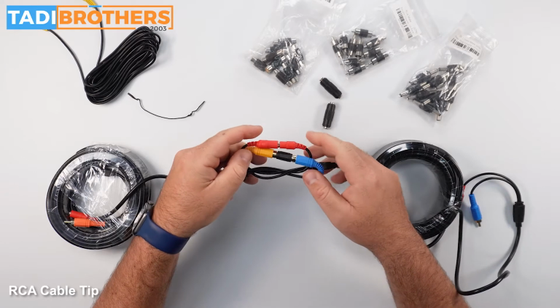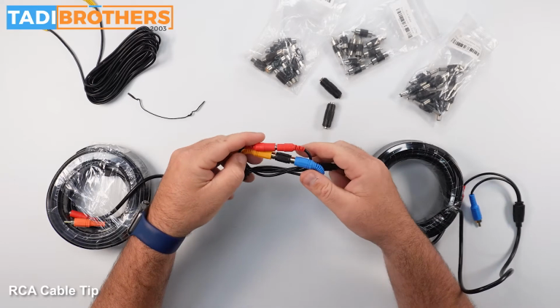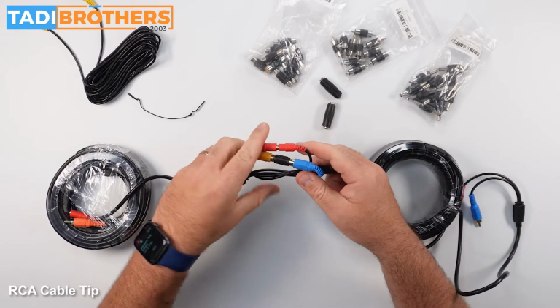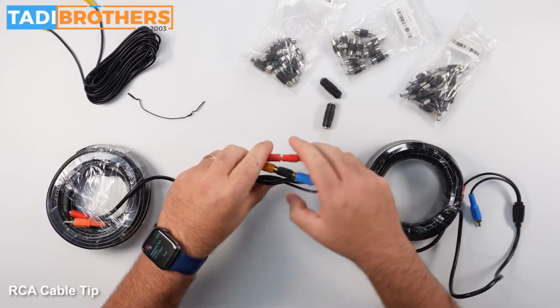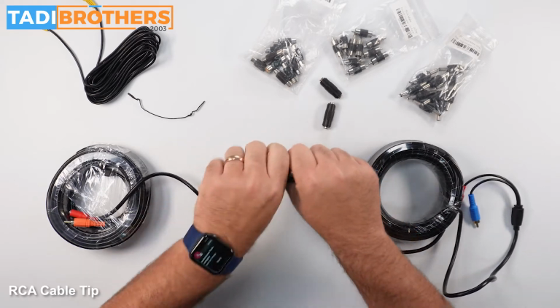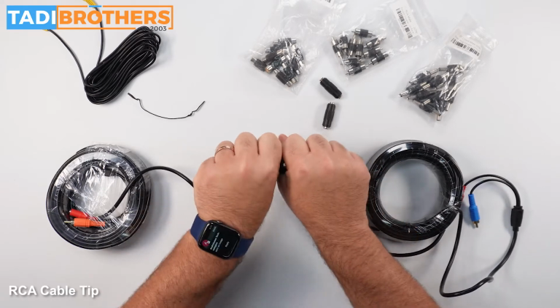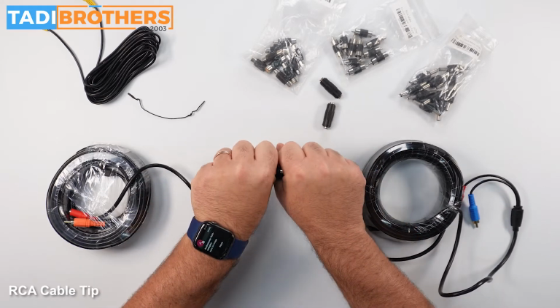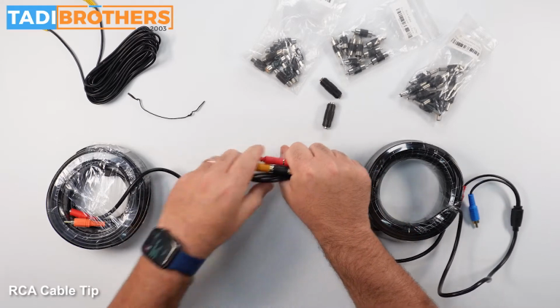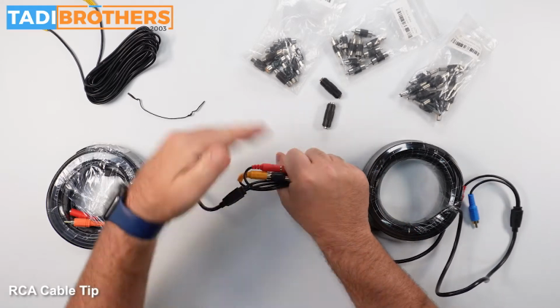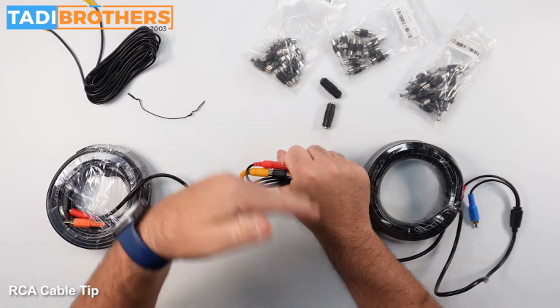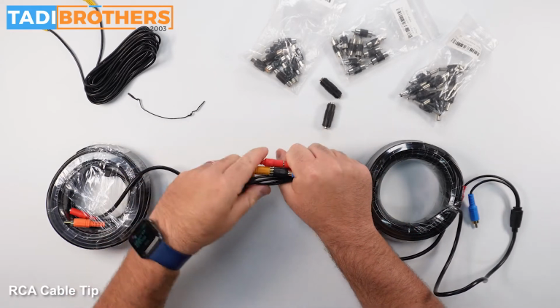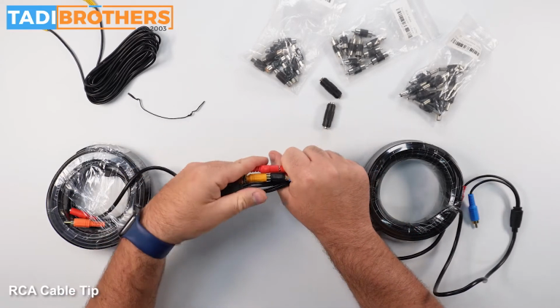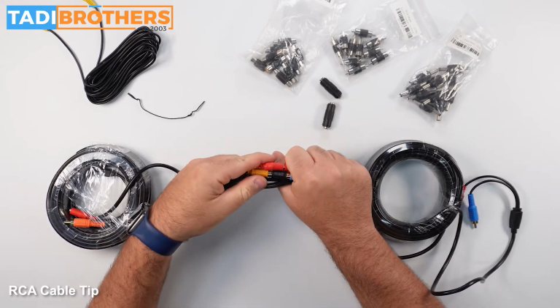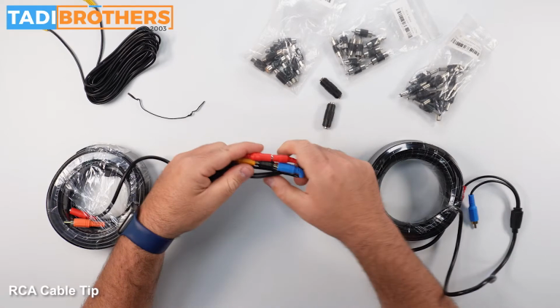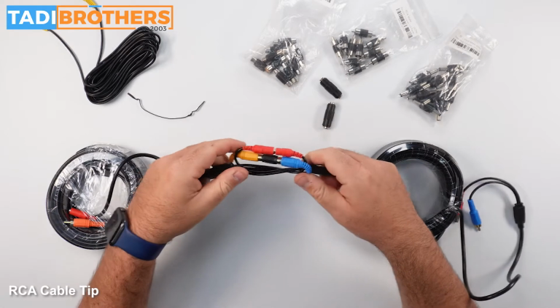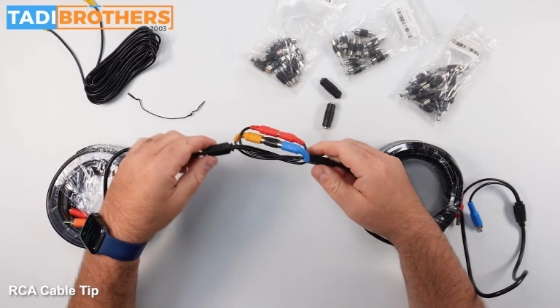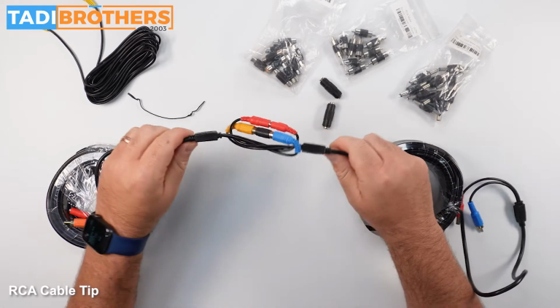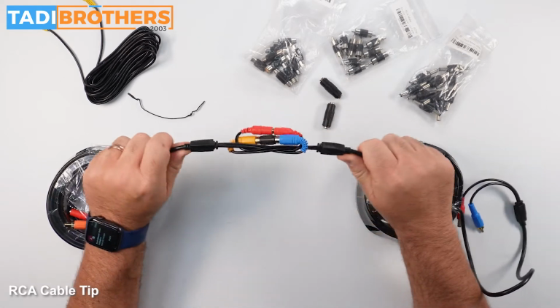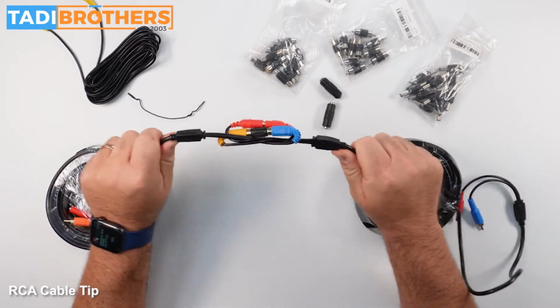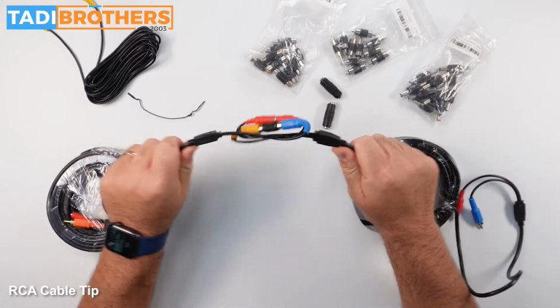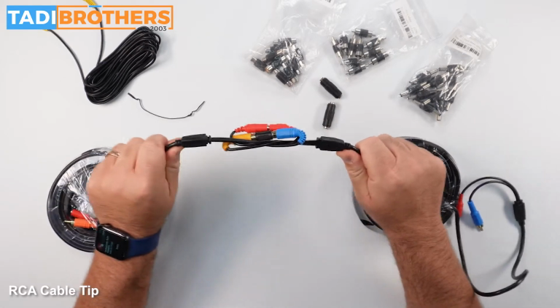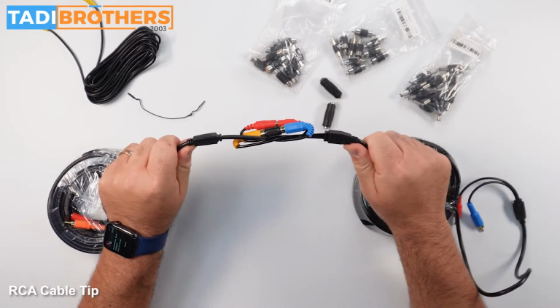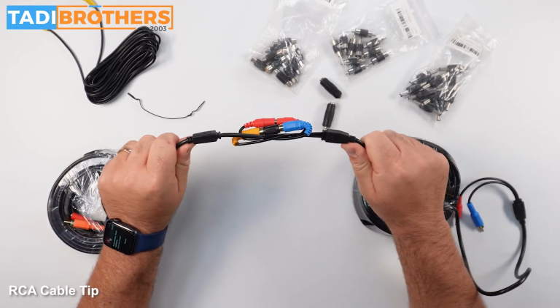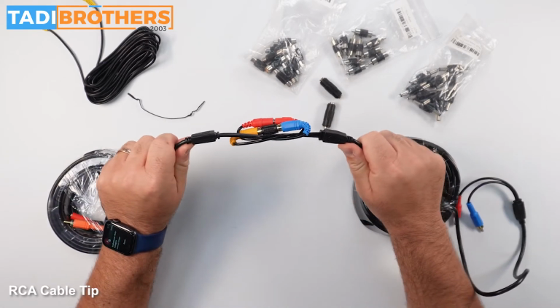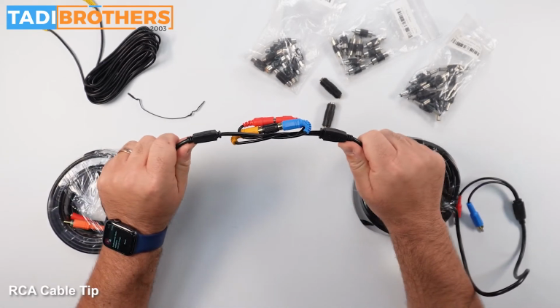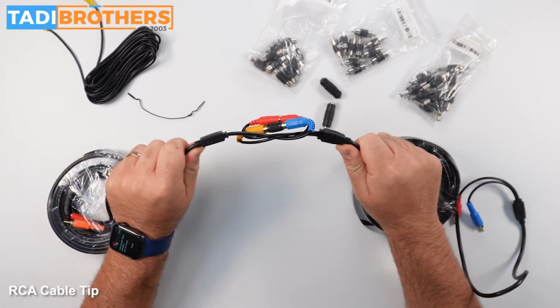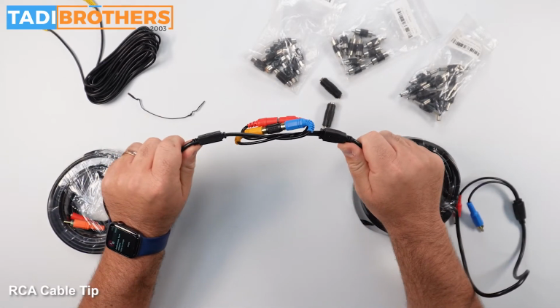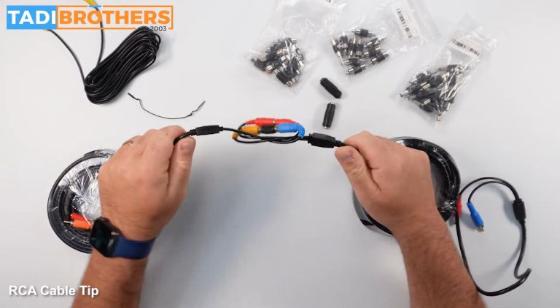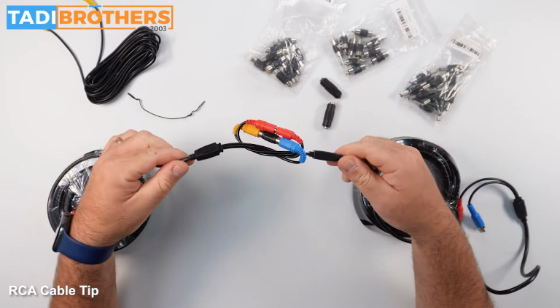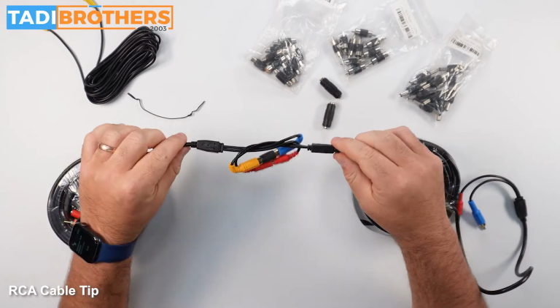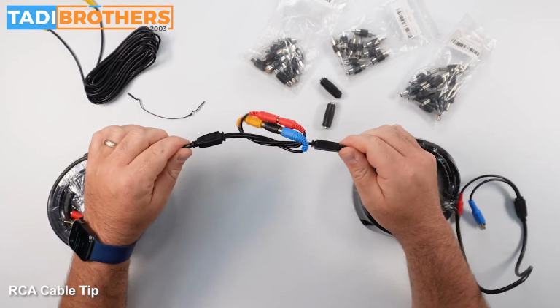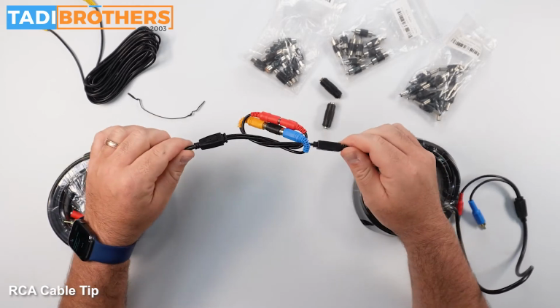Some people might want to get fancy — maybe cover this up with electric tape or a bag or whatever. But generally speaking, you're now going to be able to do your trip without any kind of issues.